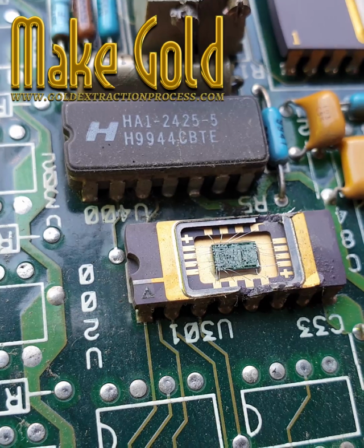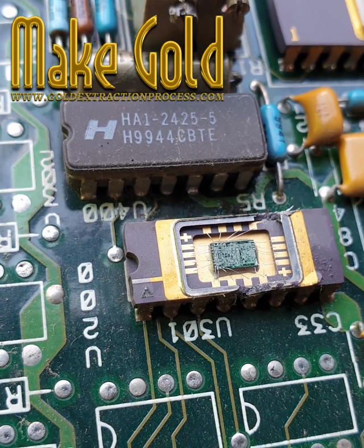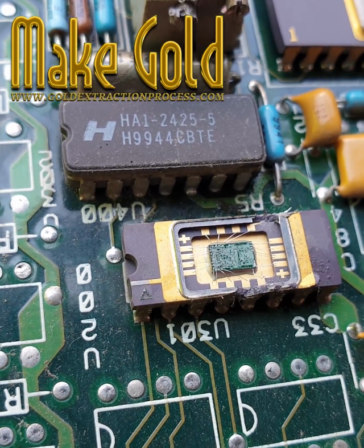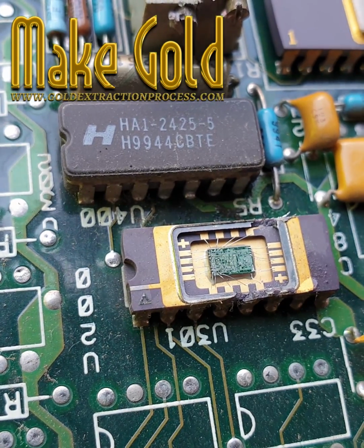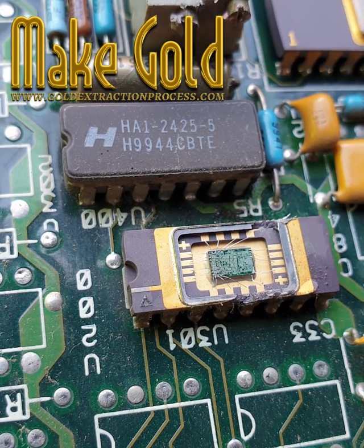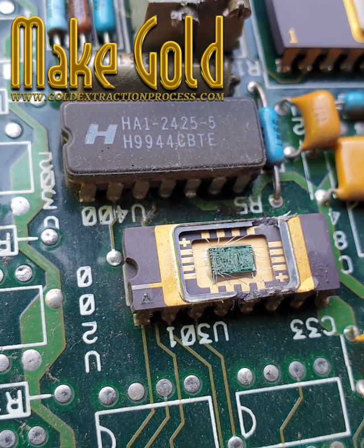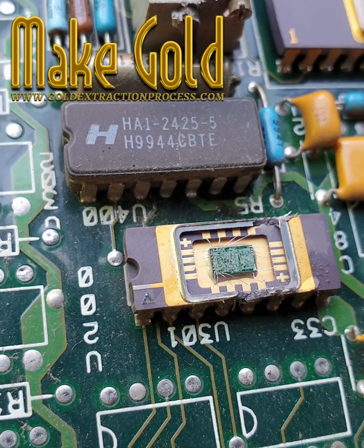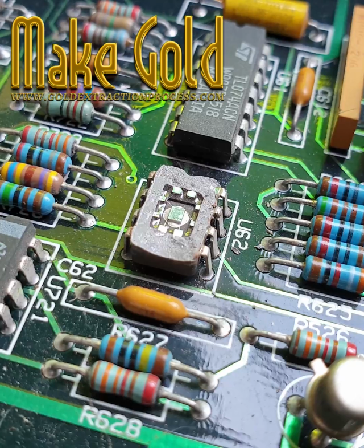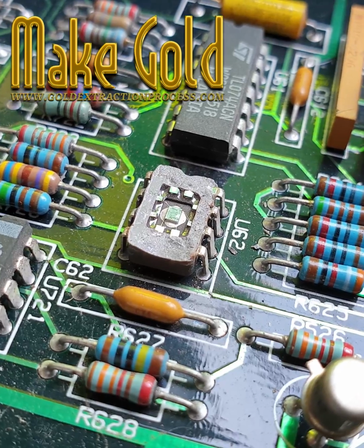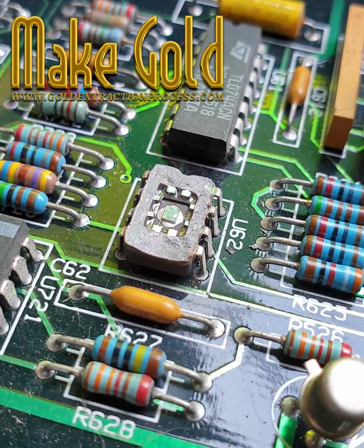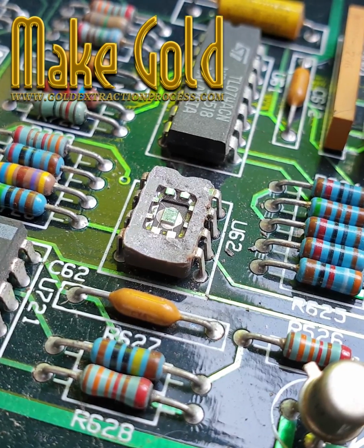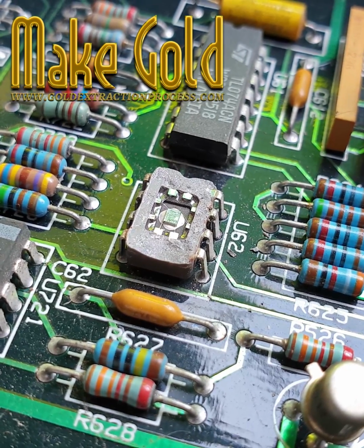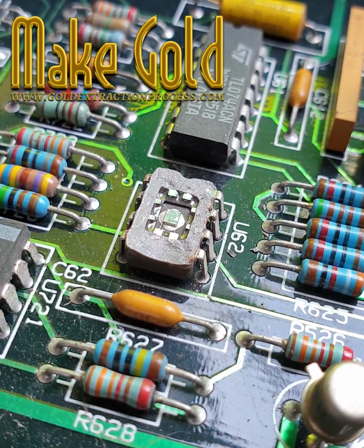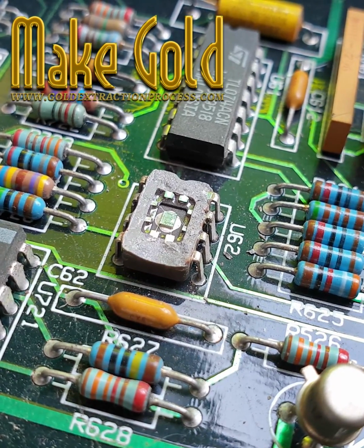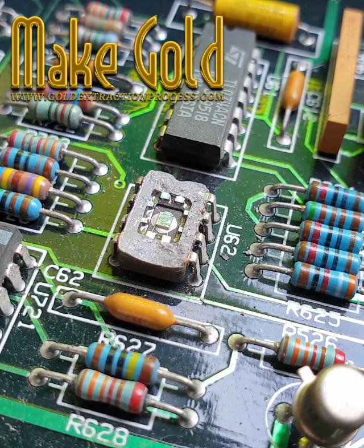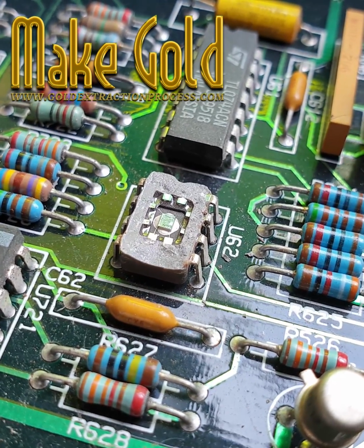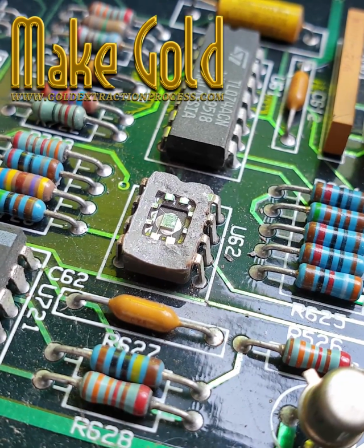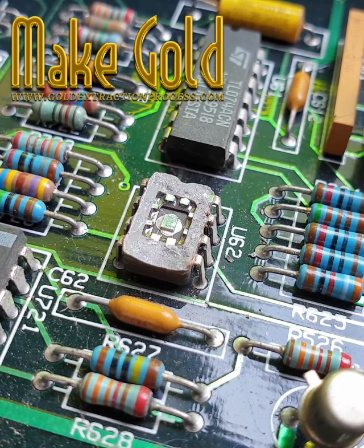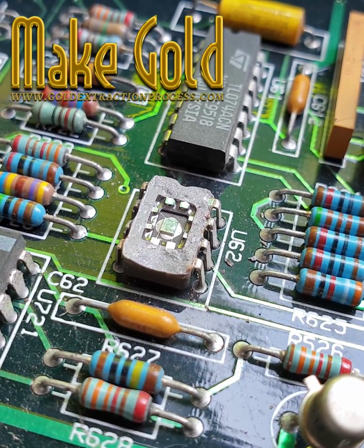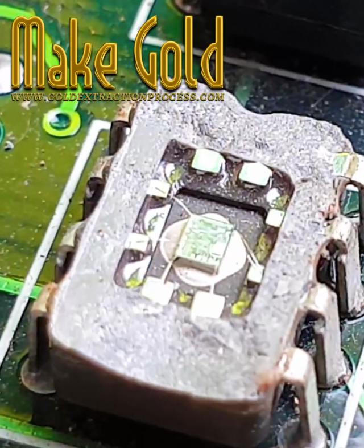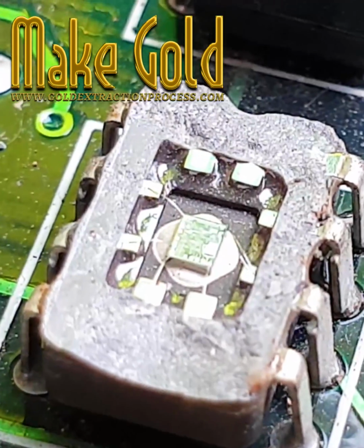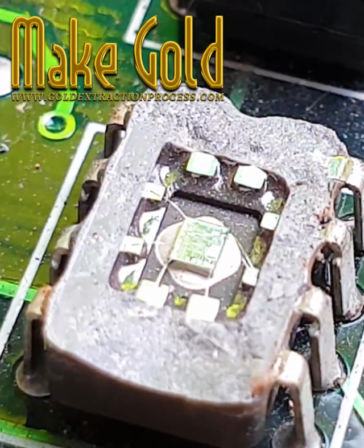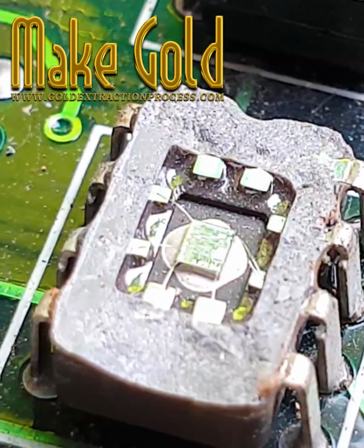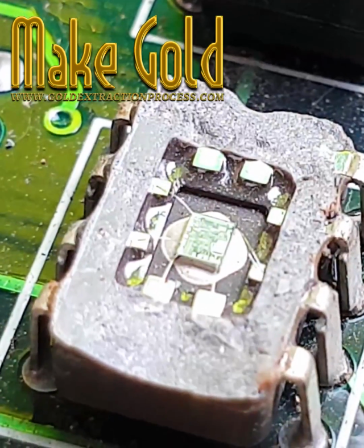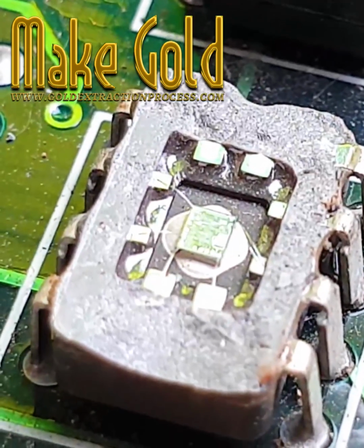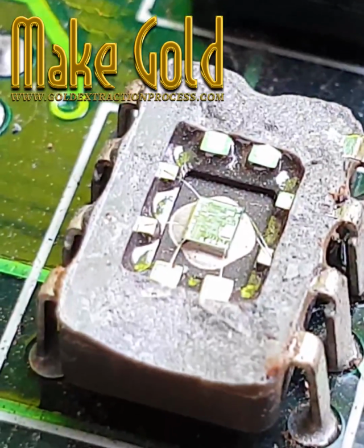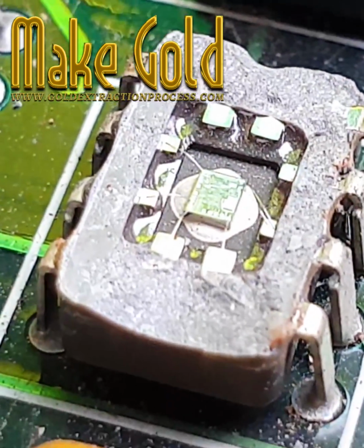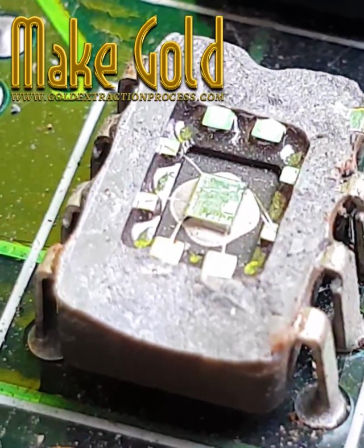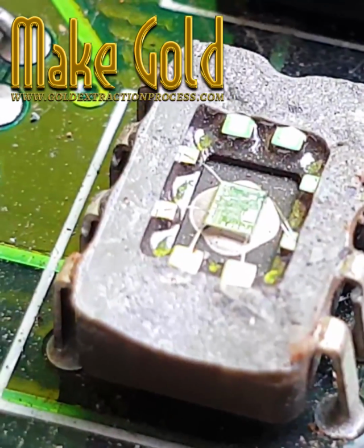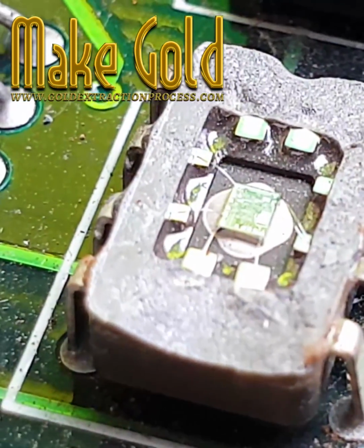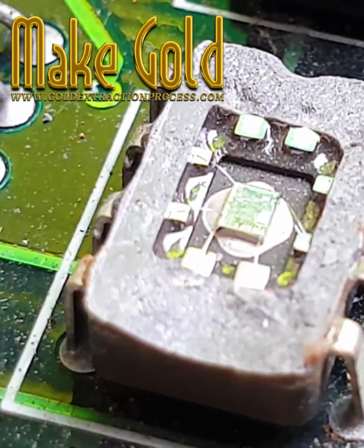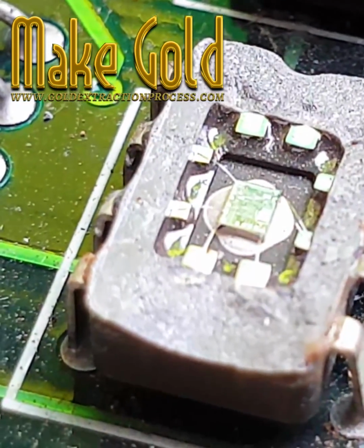Is there gold in the chip ROM? Many electronic components, including some ROM chips, do contain small amounts of valuable metals like gold, silver, and copper.